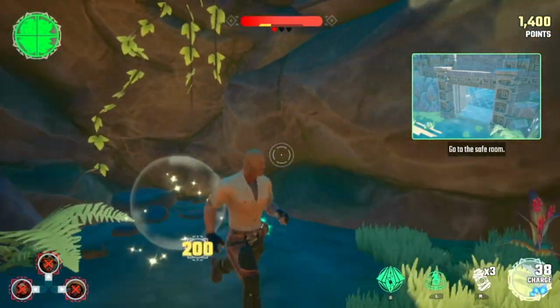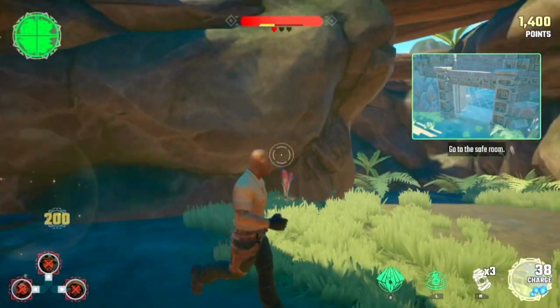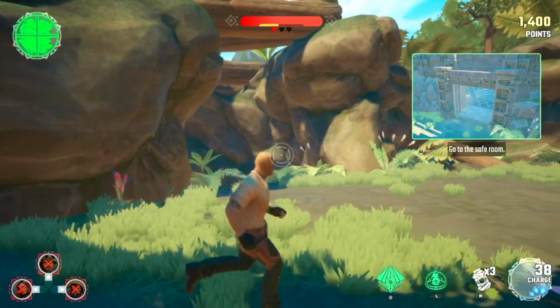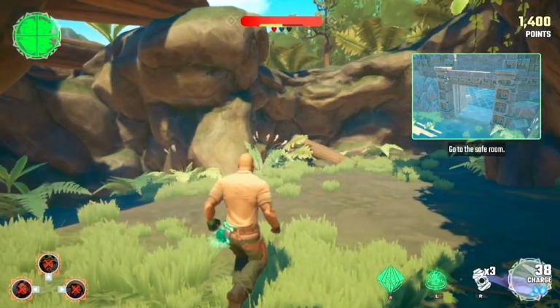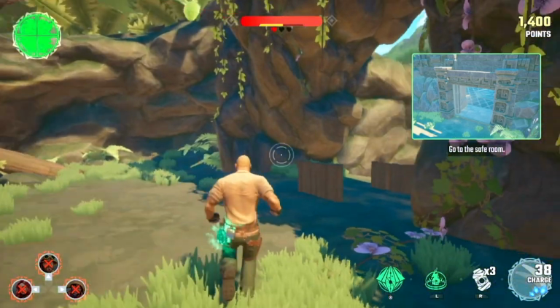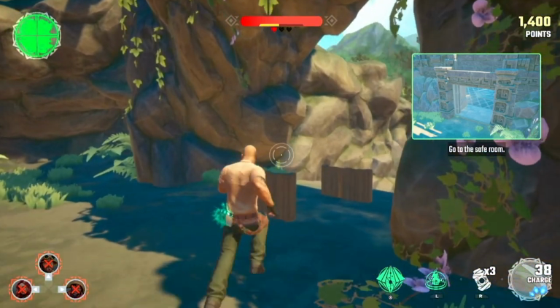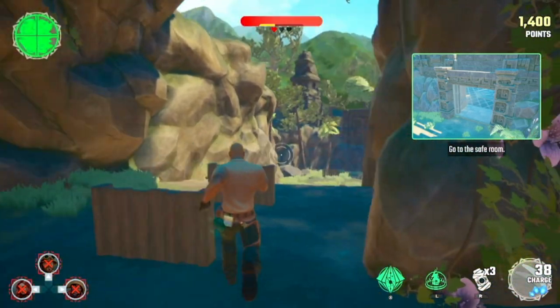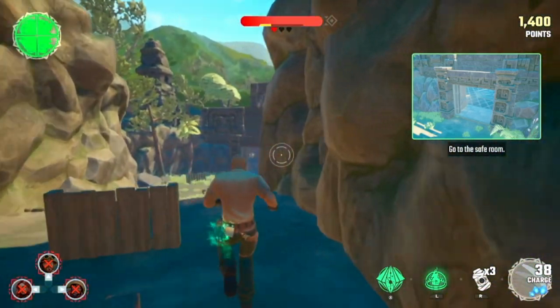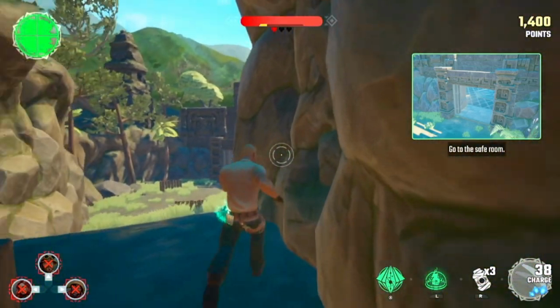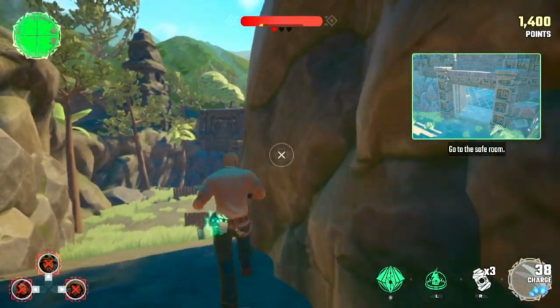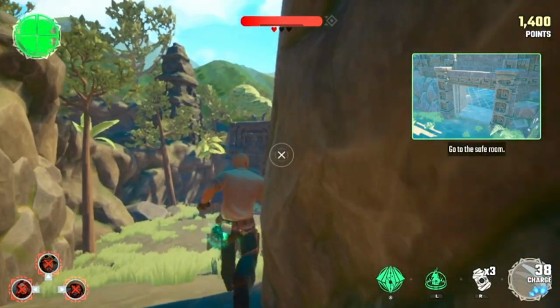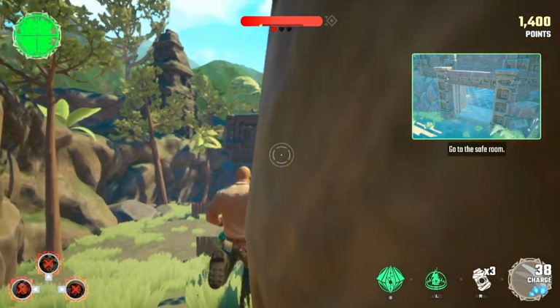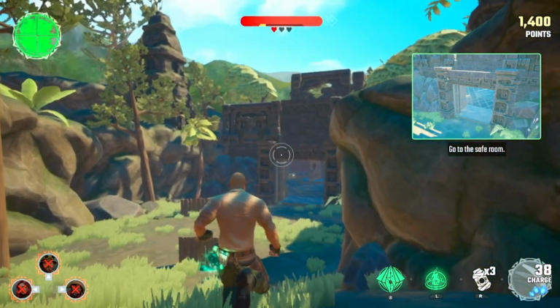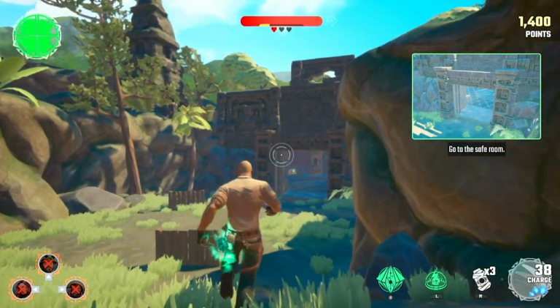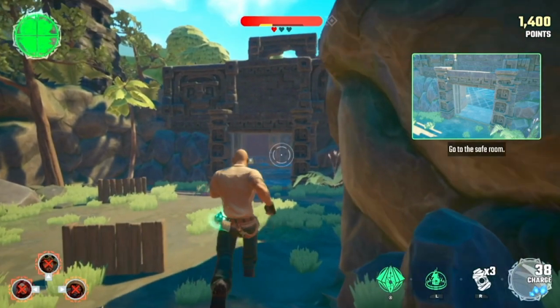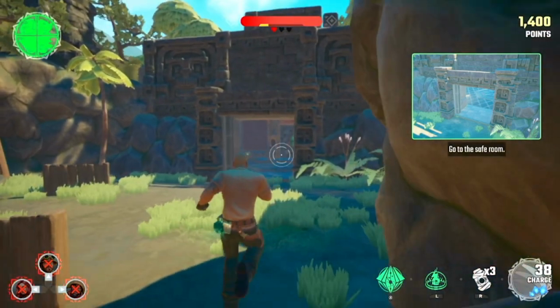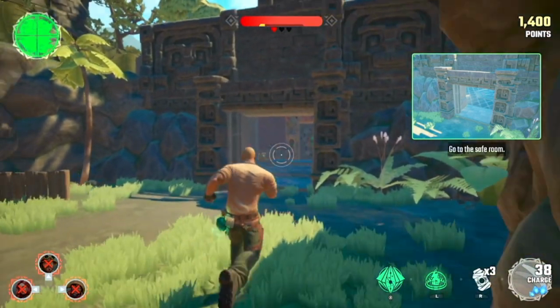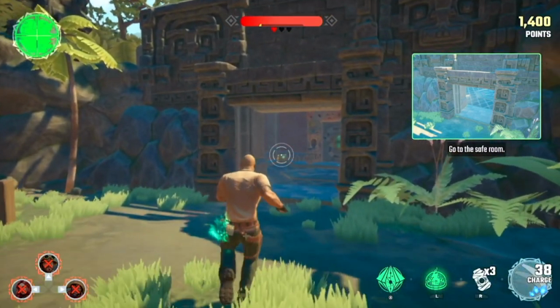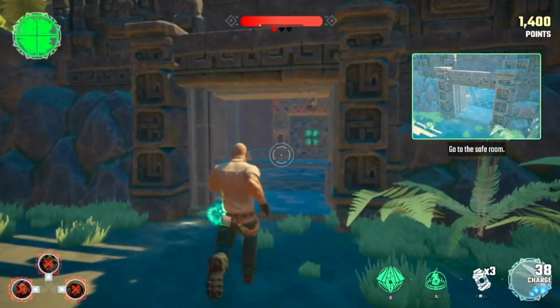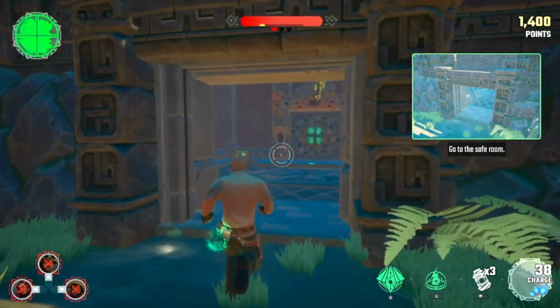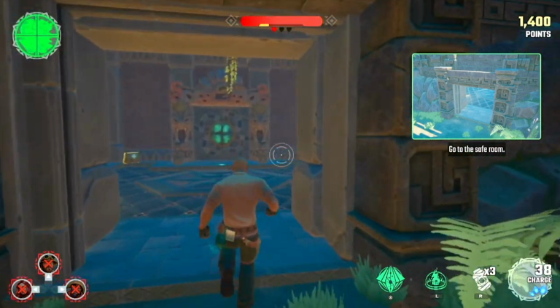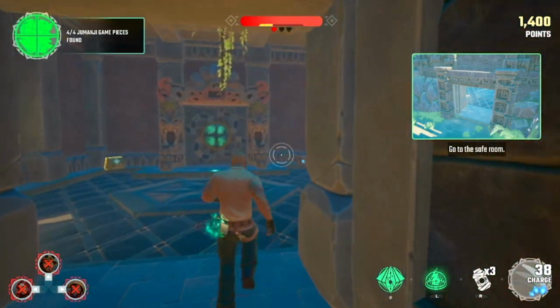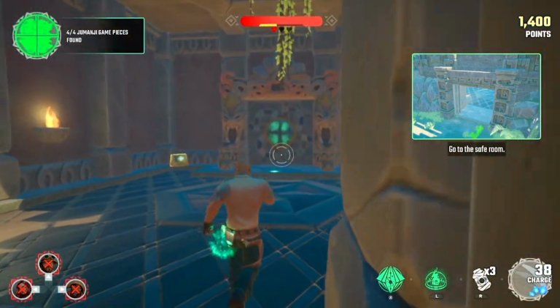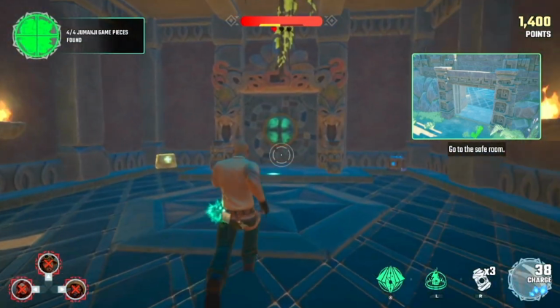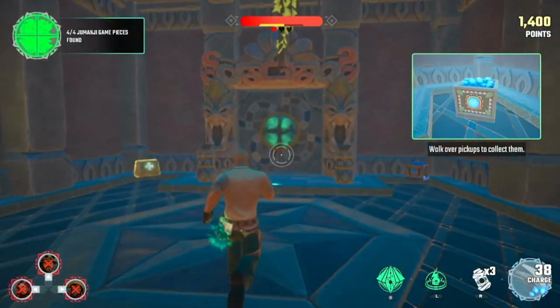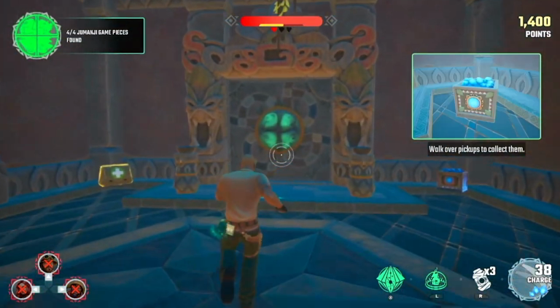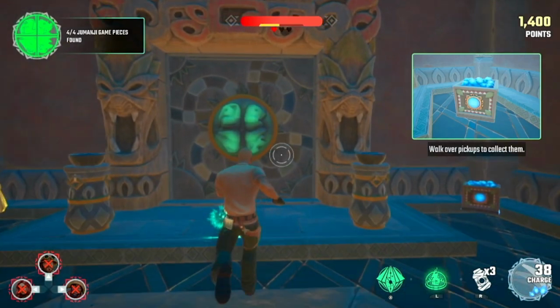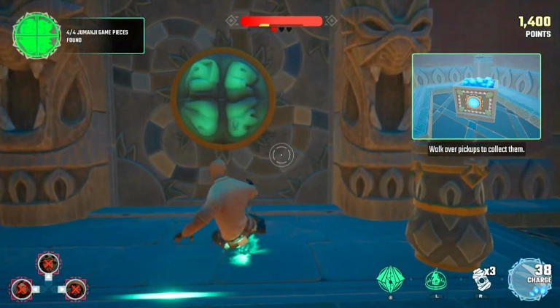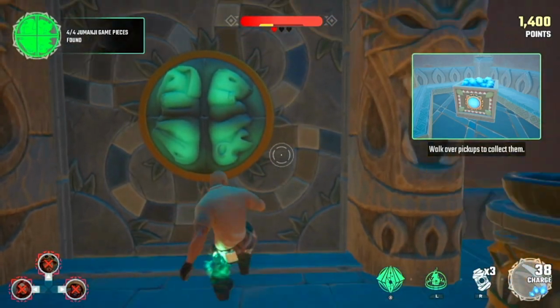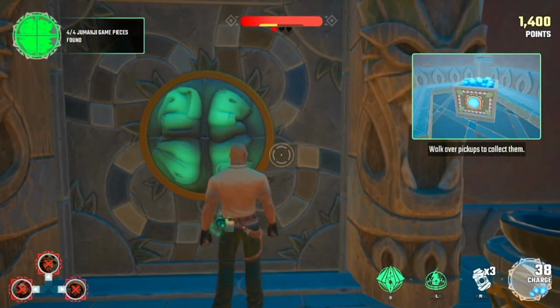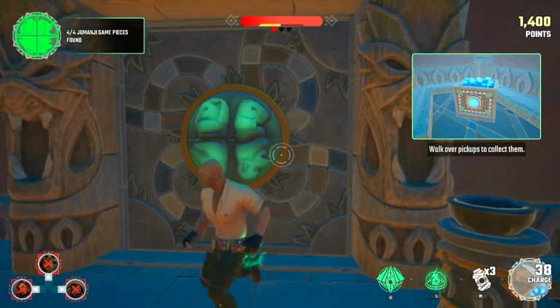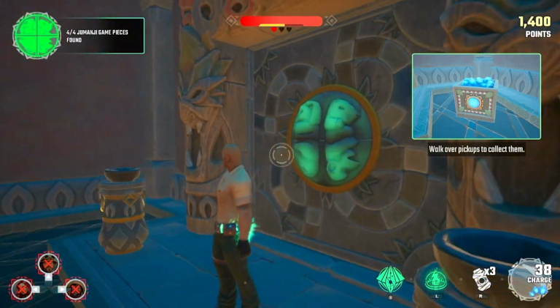You found all four game pieces. Go to the safe room now. Collect health, grenades, and charges for your weapon if you need them.